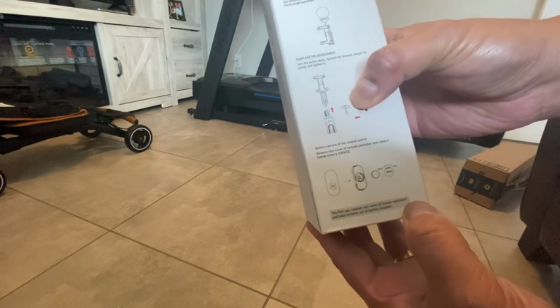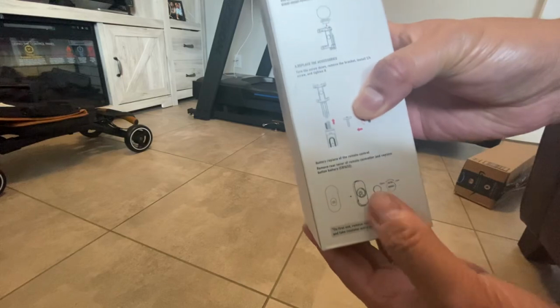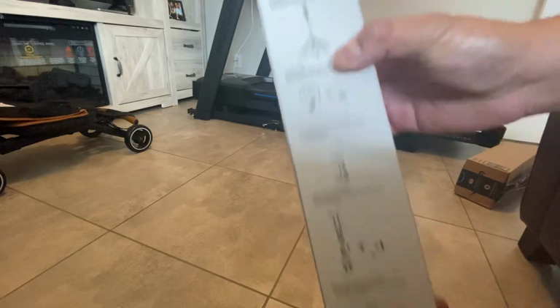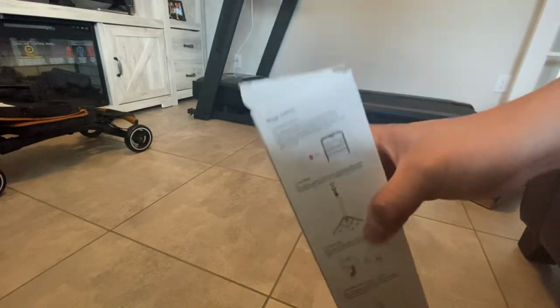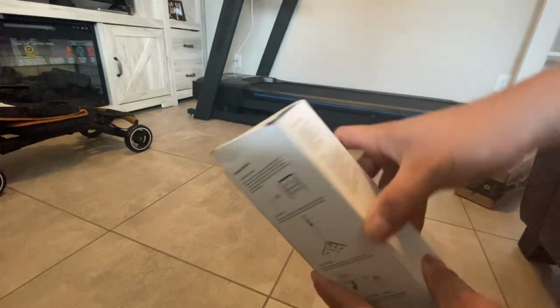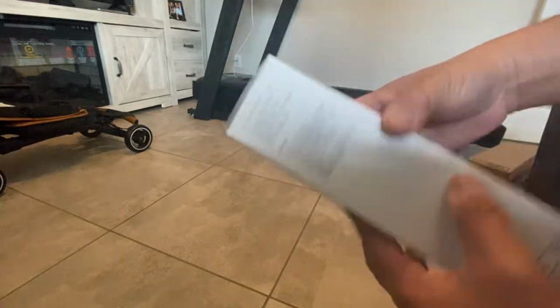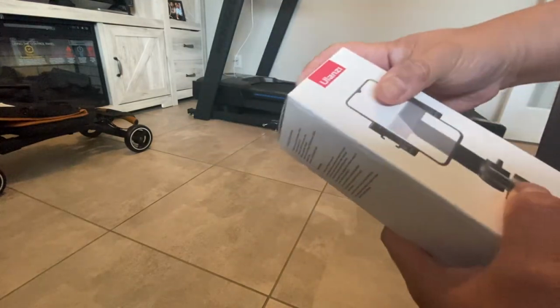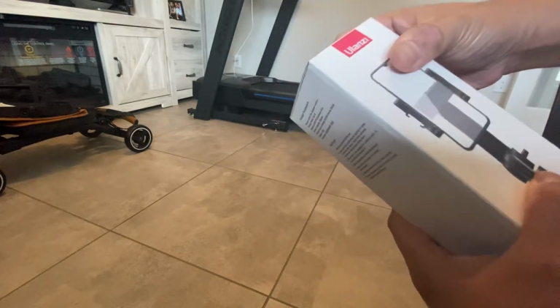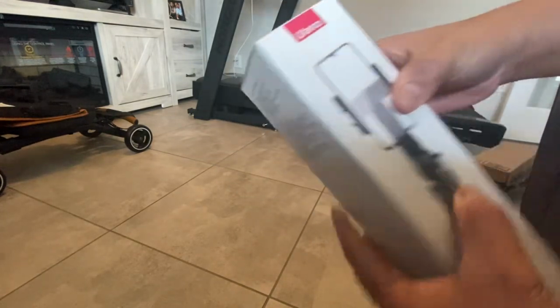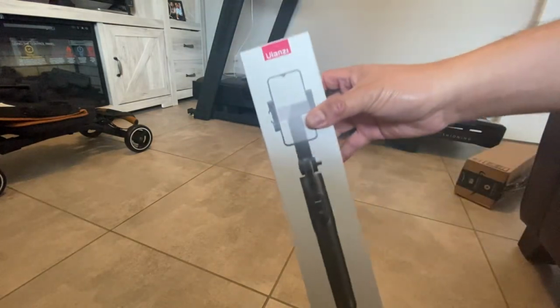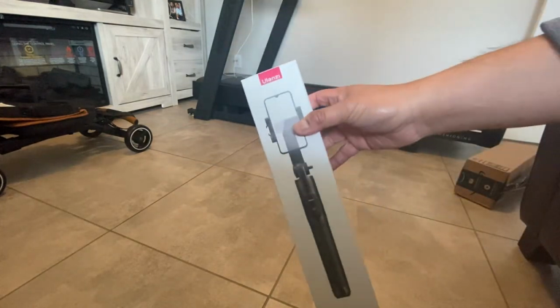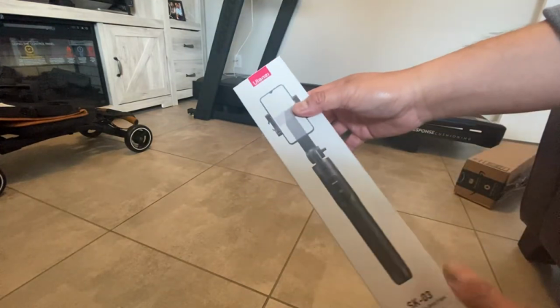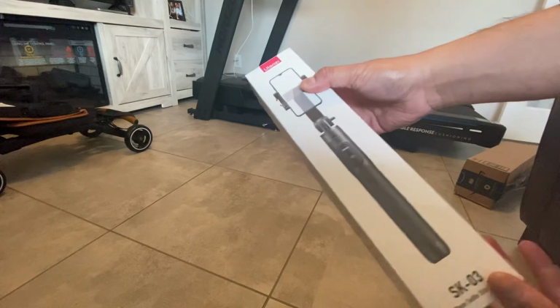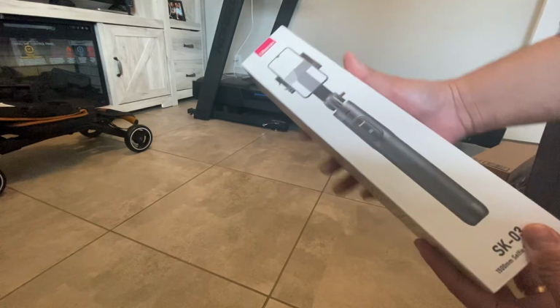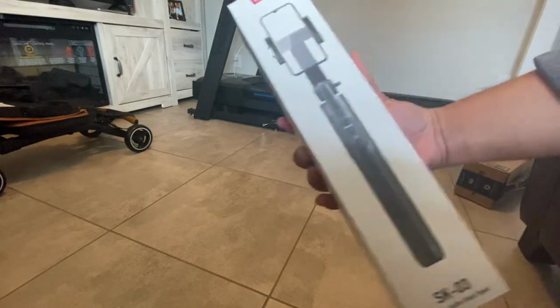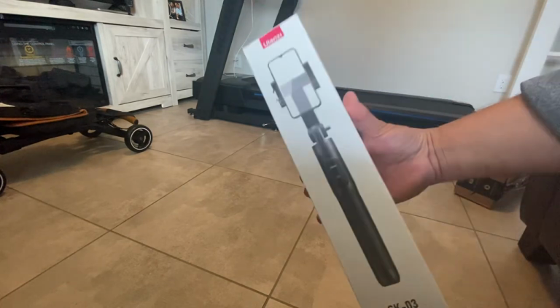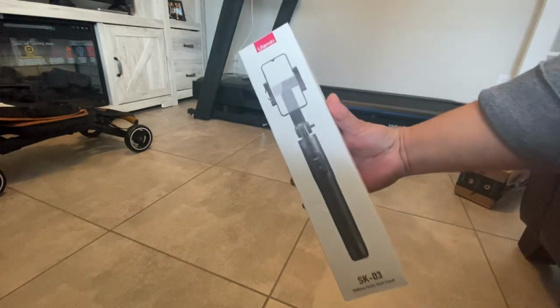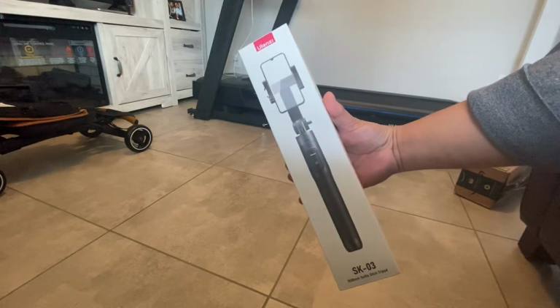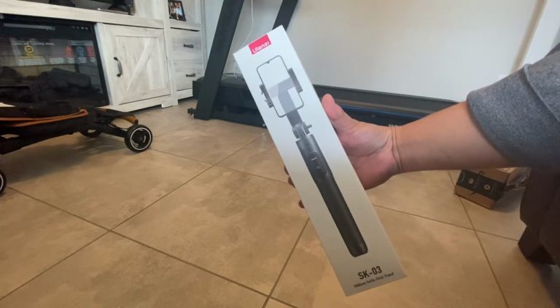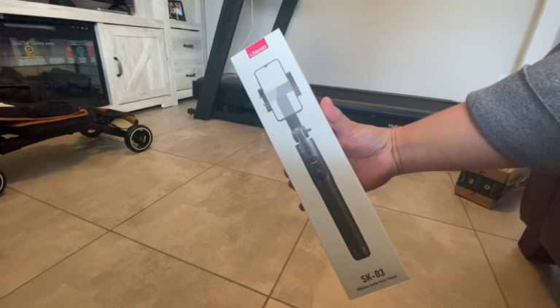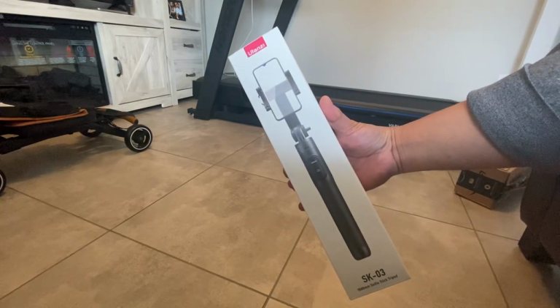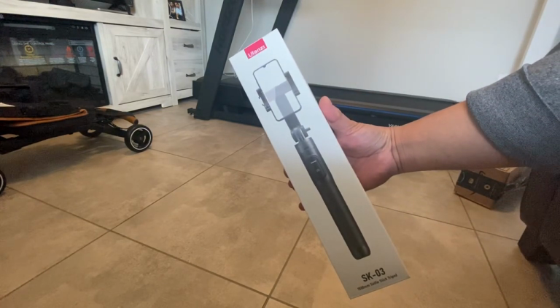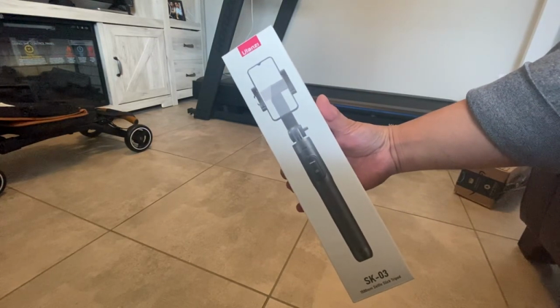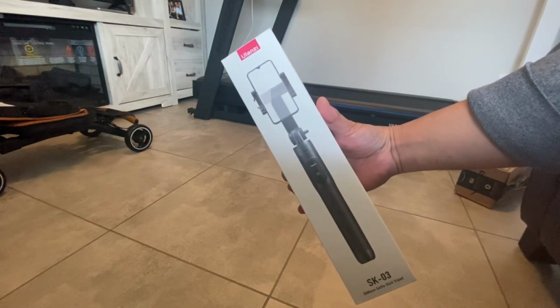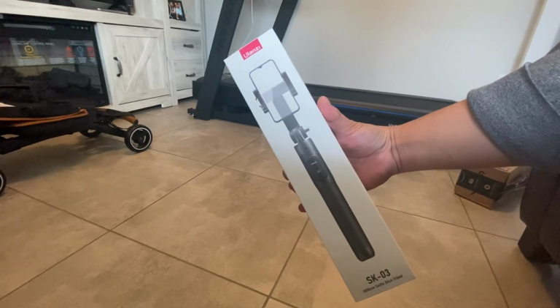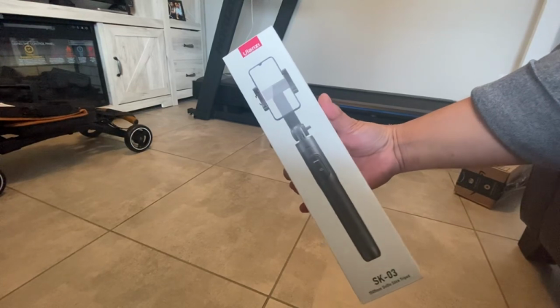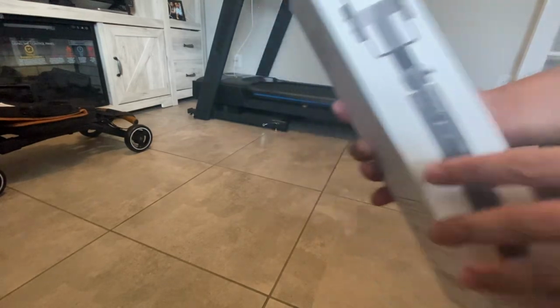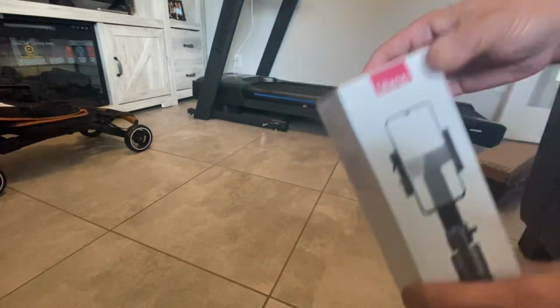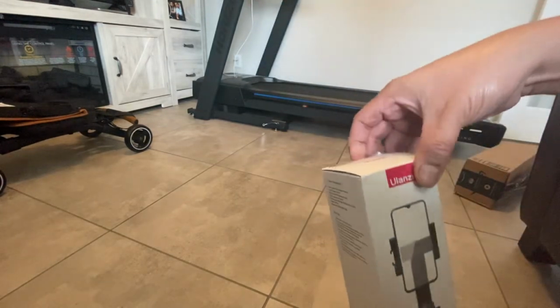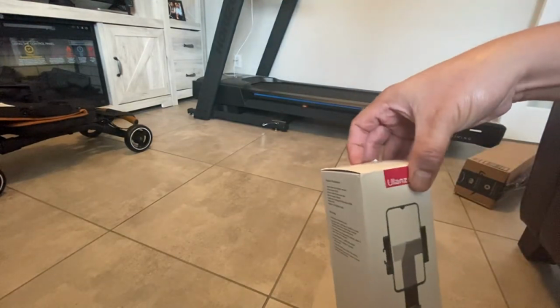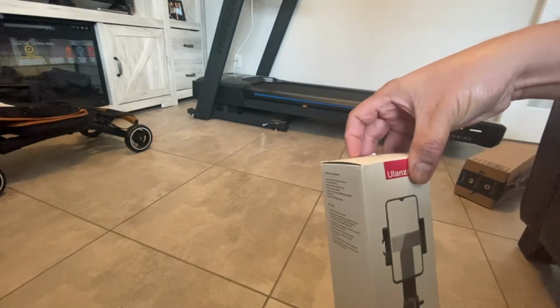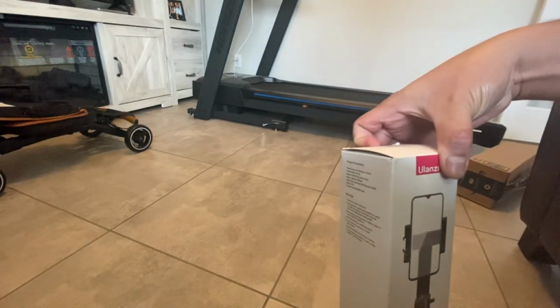So, let's open this. Ulanzi. Ulanzi. Ulanzi. Guys, so I'm going to unbox now.